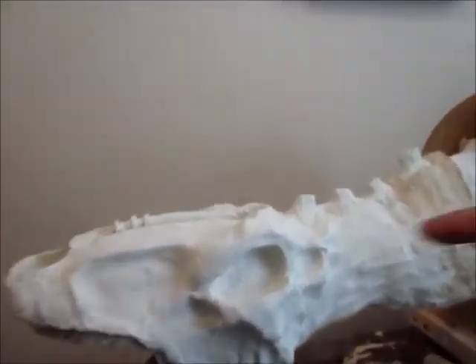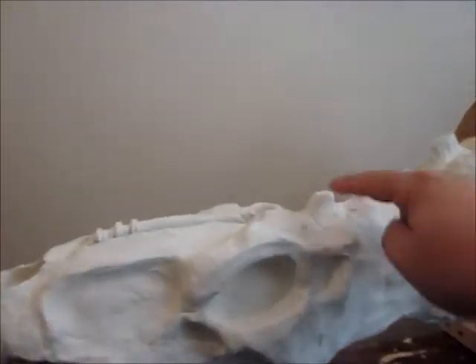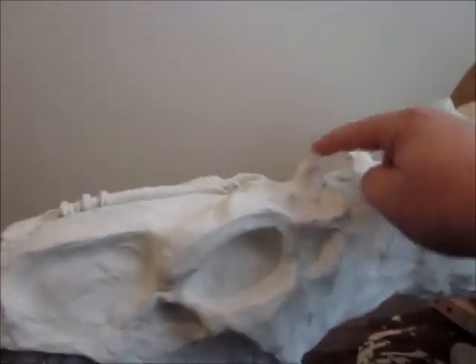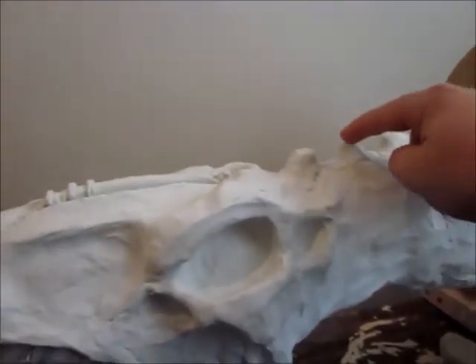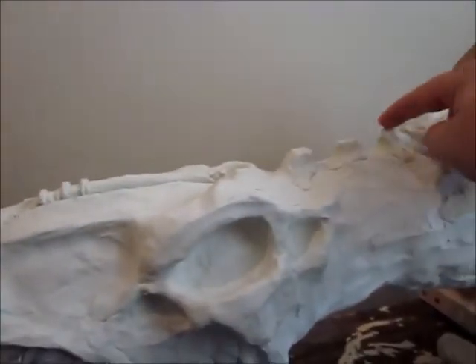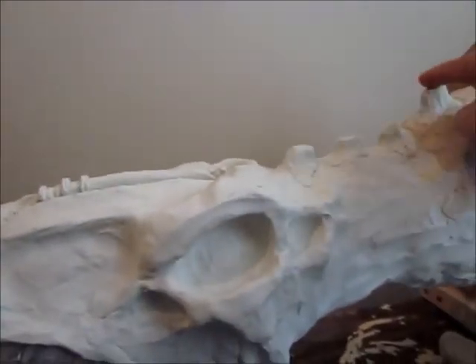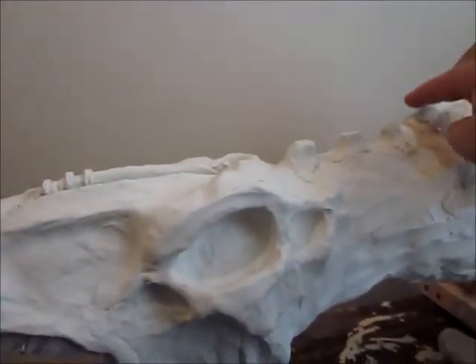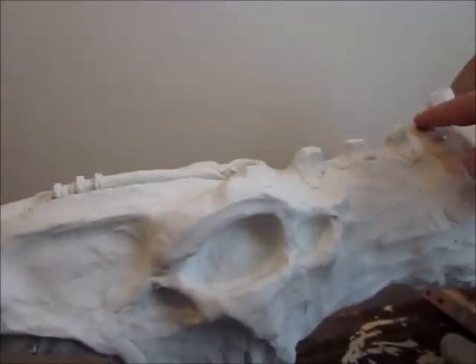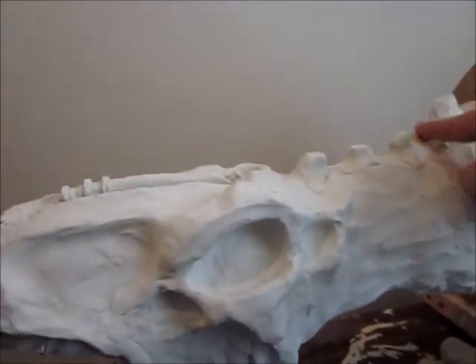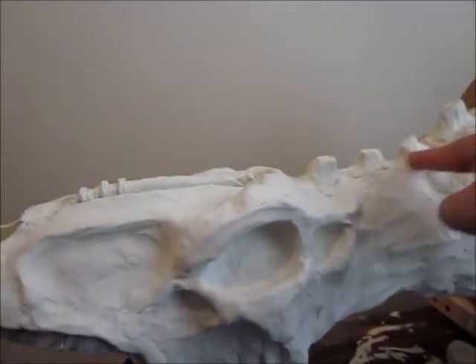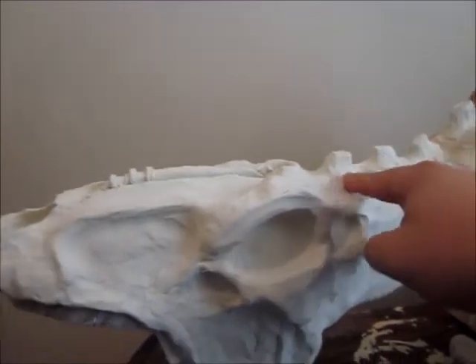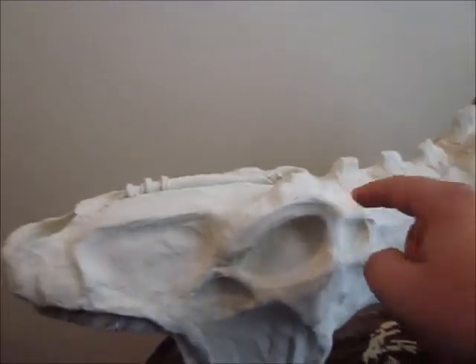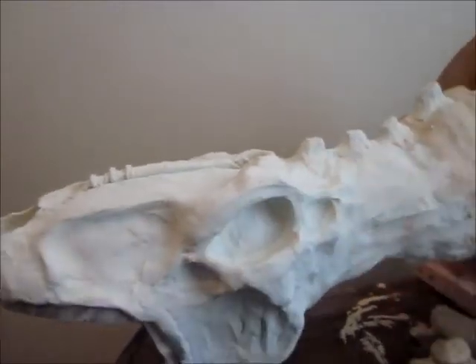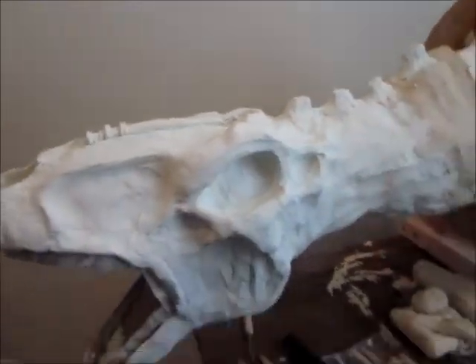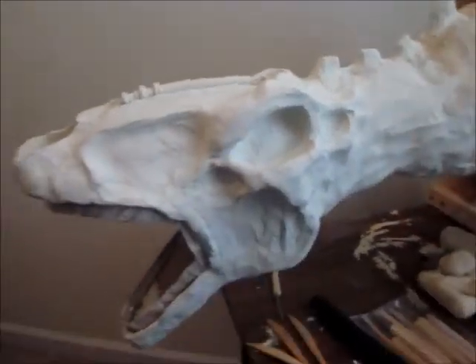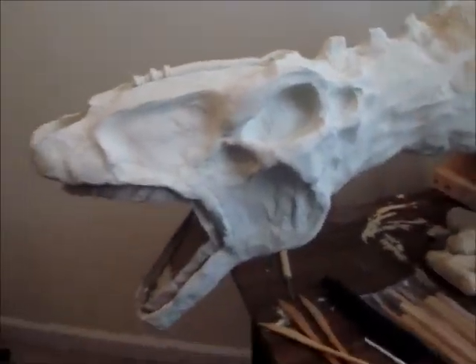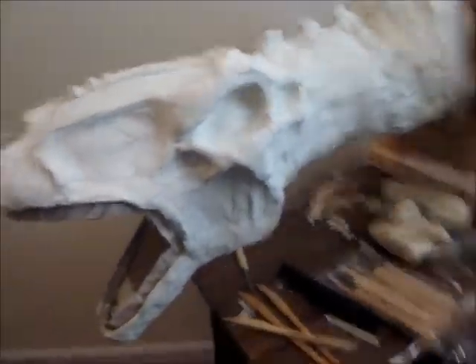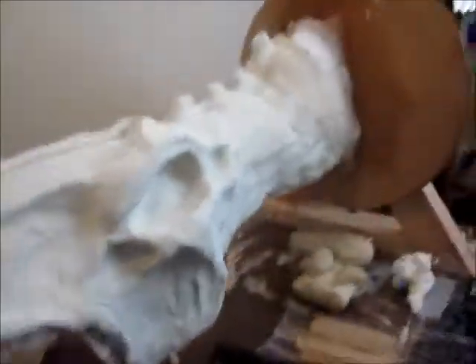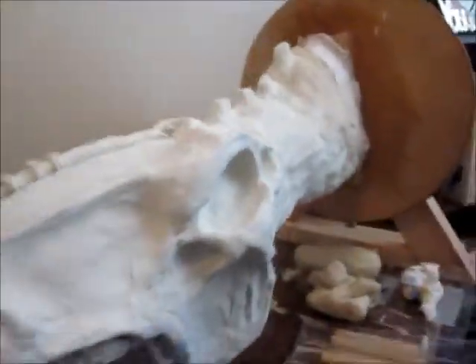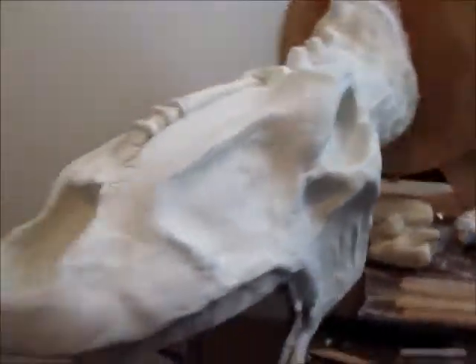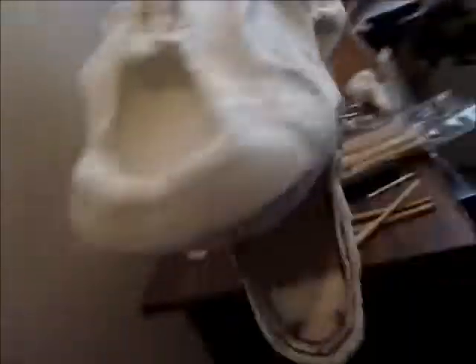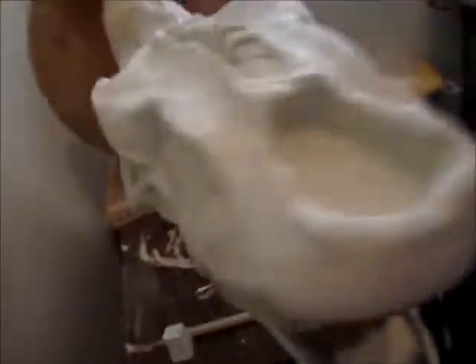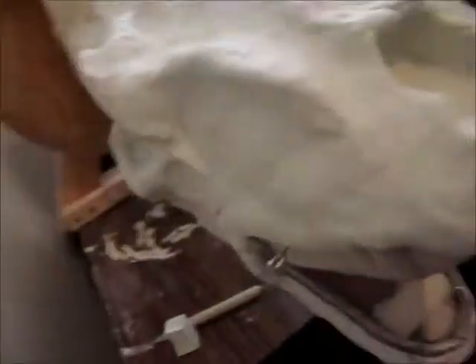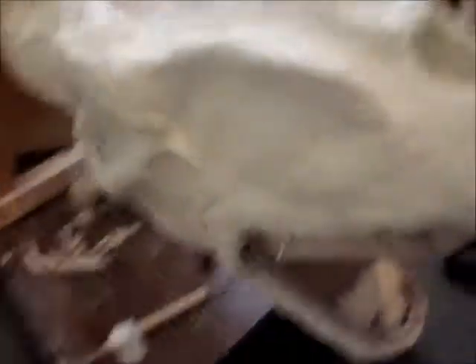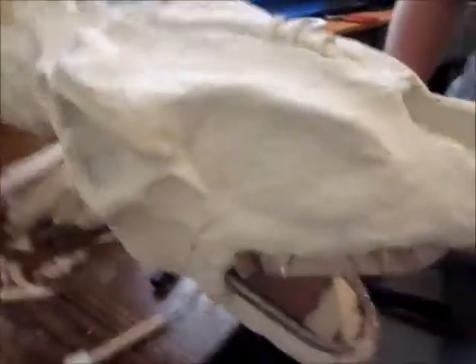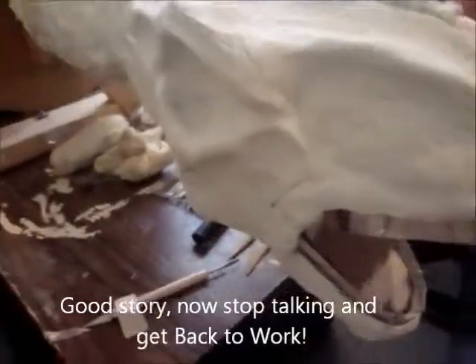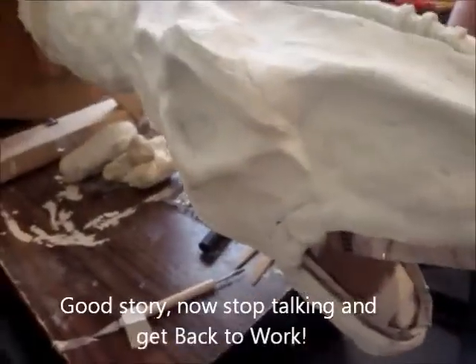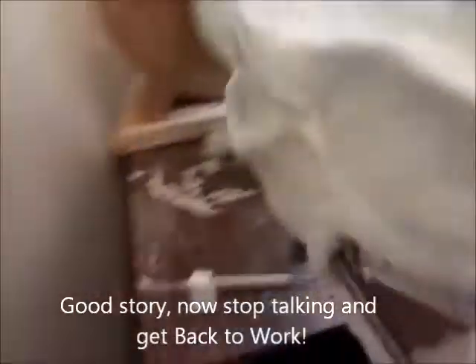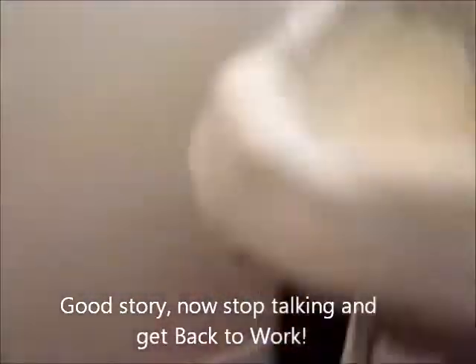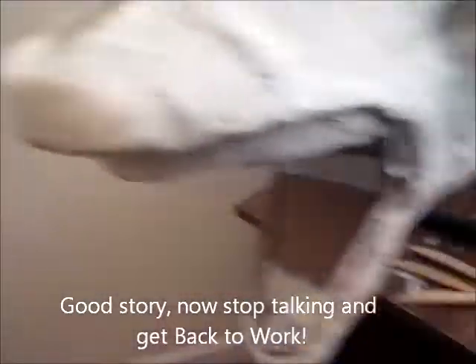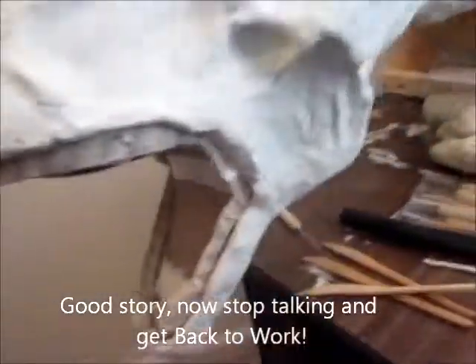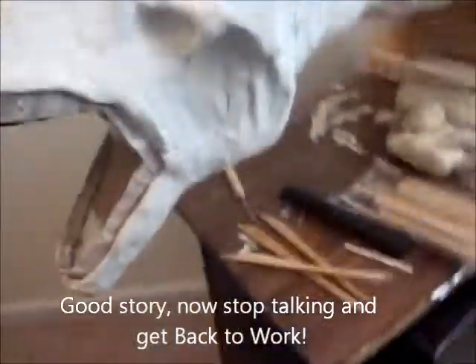I also added these ridges for the vertebrae. Now both sides are looking a bit more symmetrical — it's pretty cool.